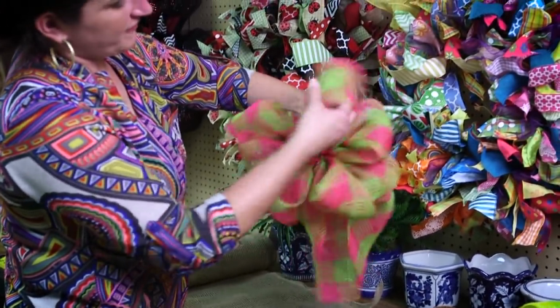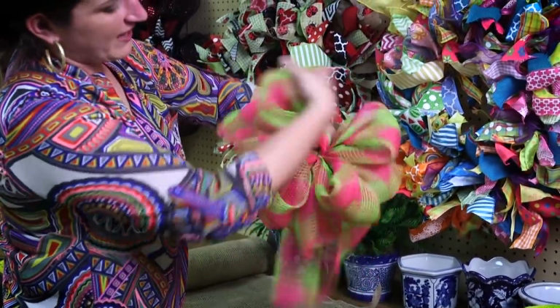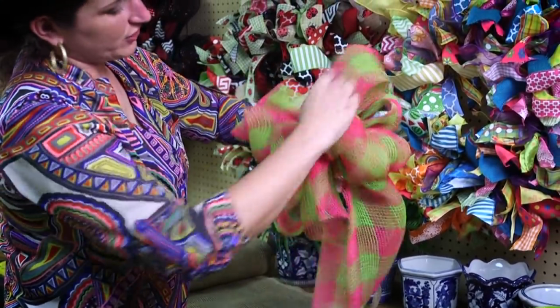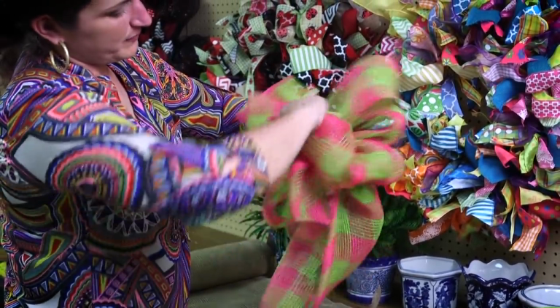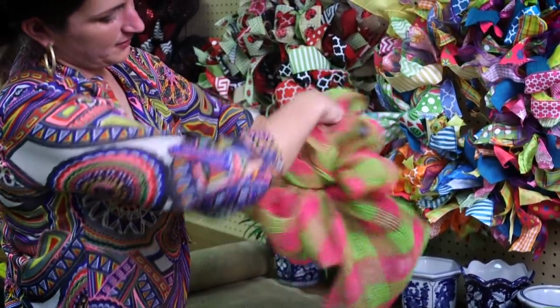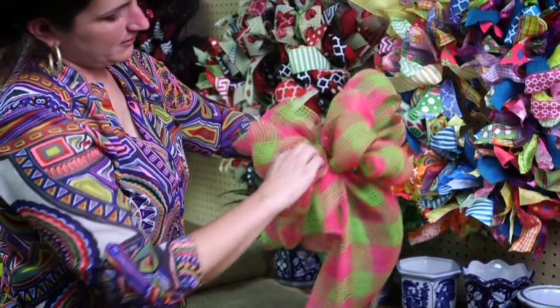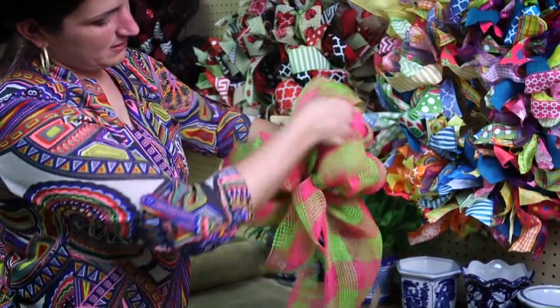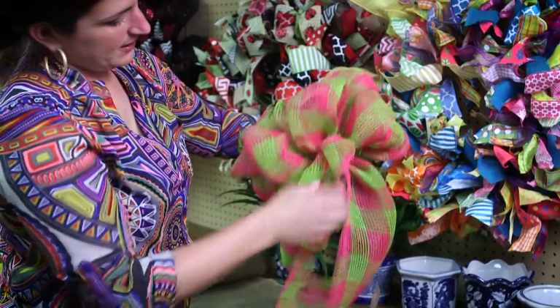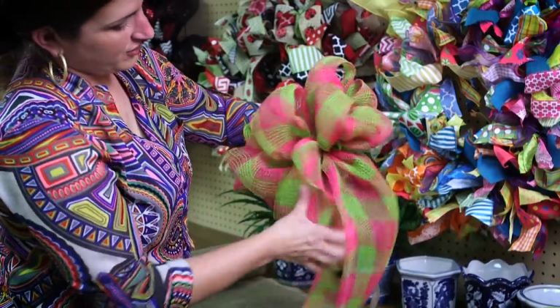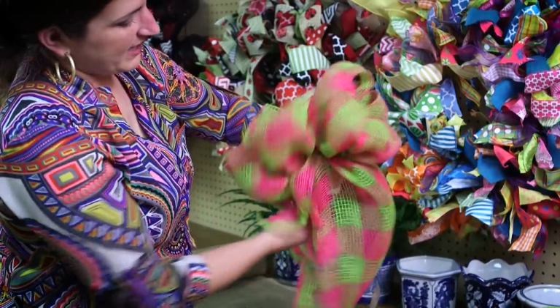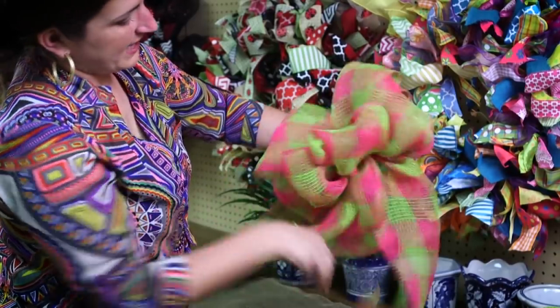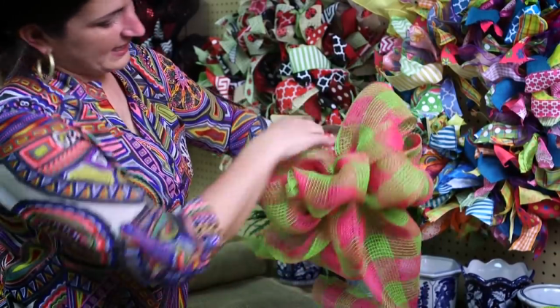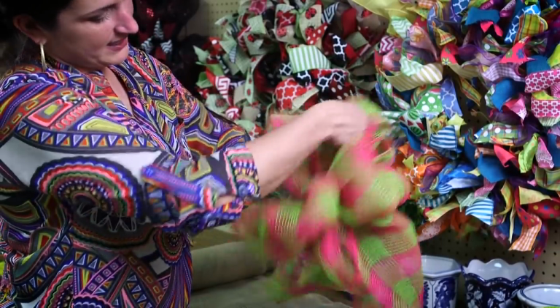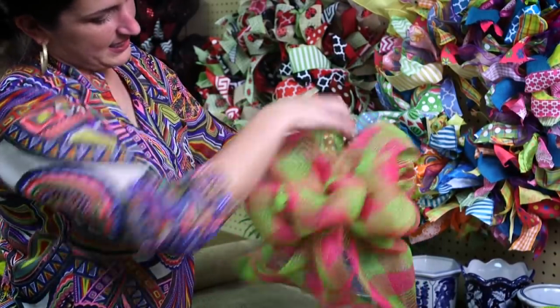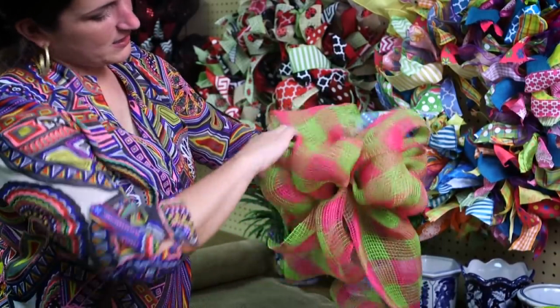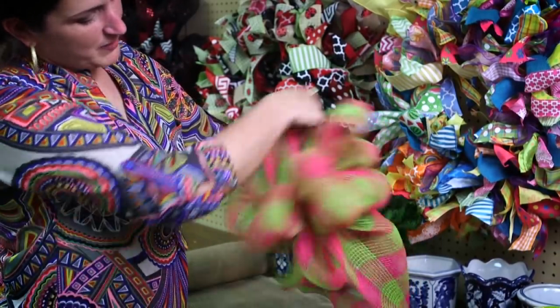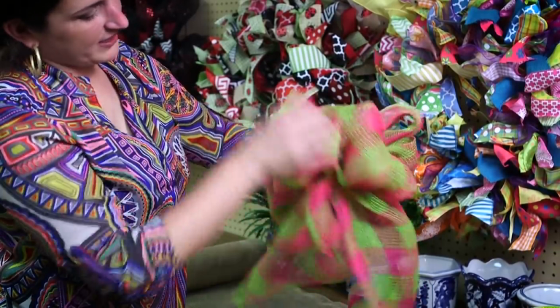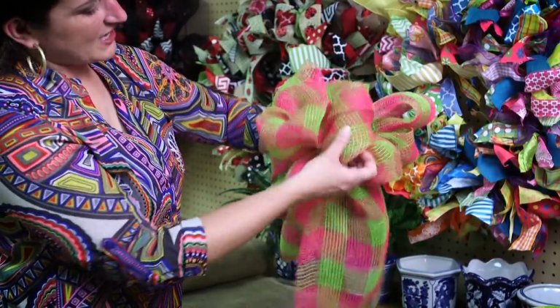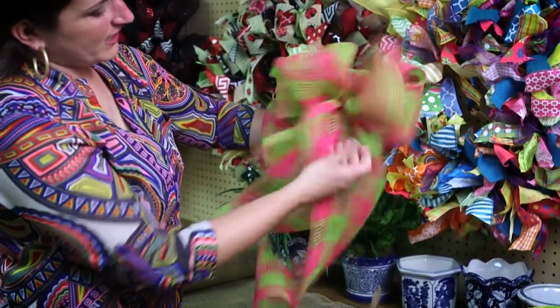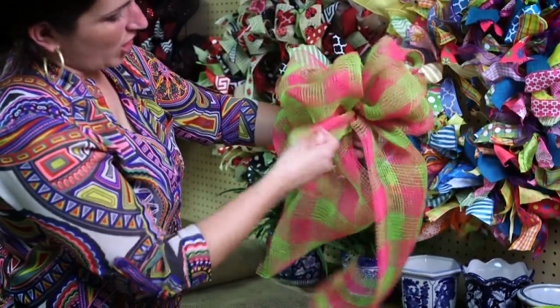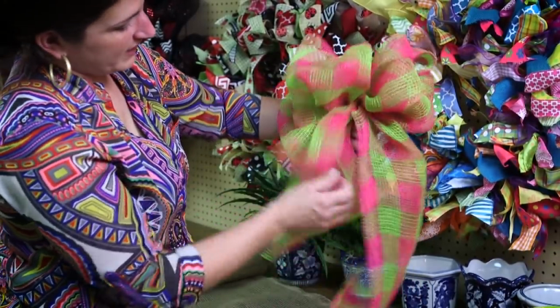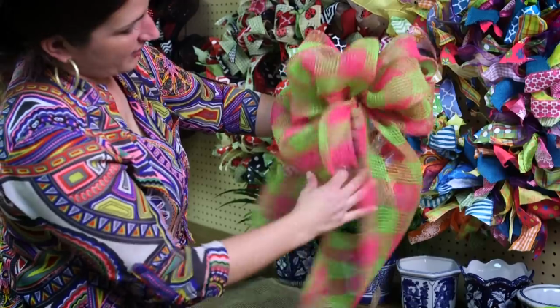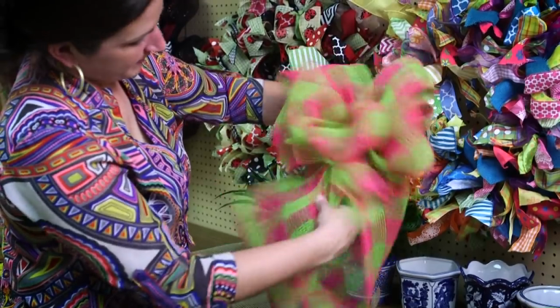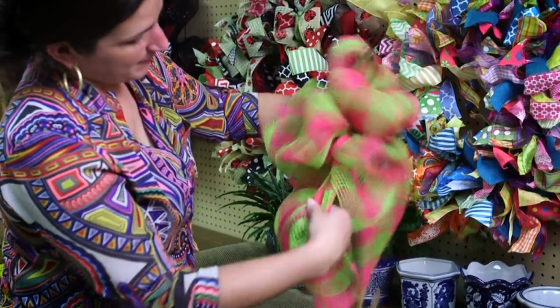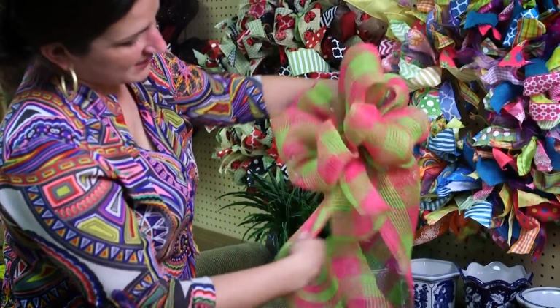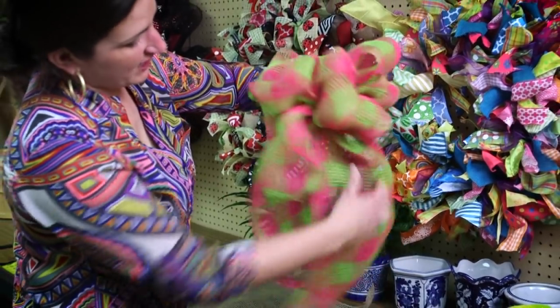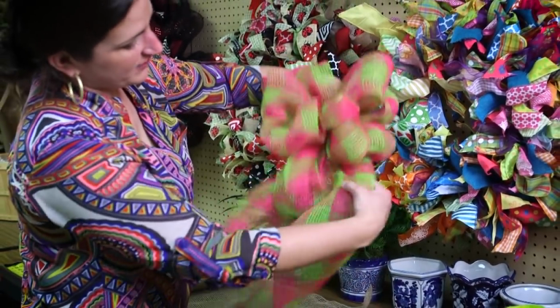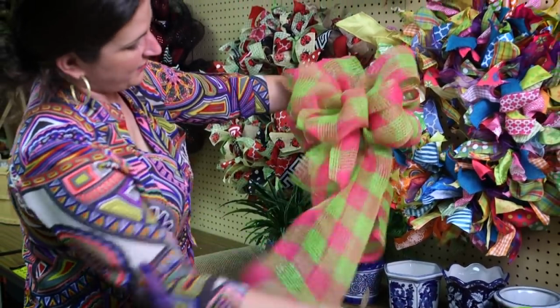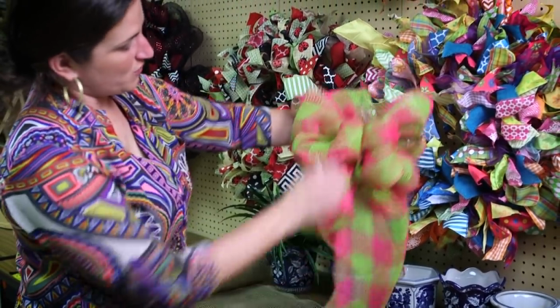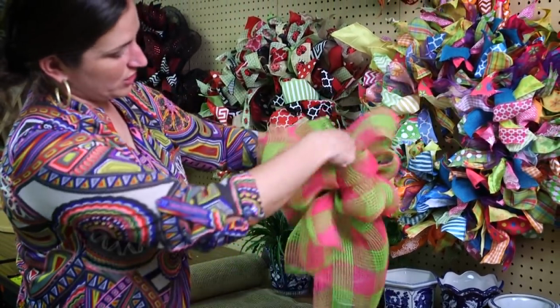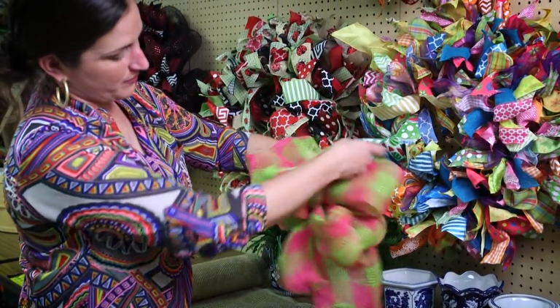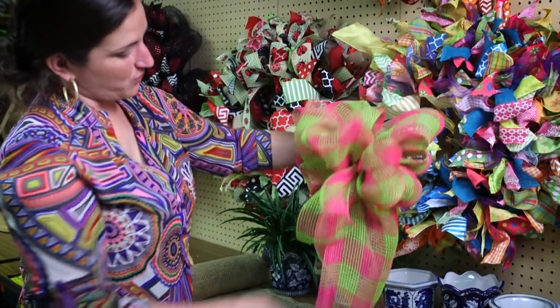Fluff out the loops and you're ready to add it to any special occasion — a wreath, backs of chairs, anything you want to use the bow for.